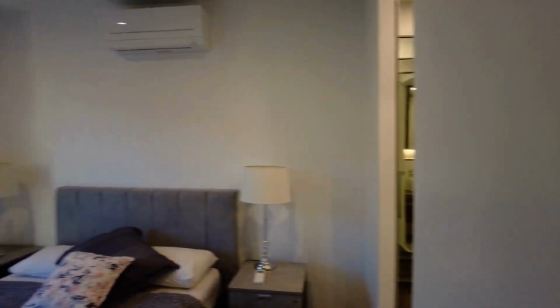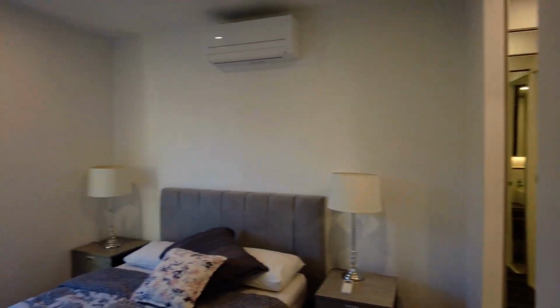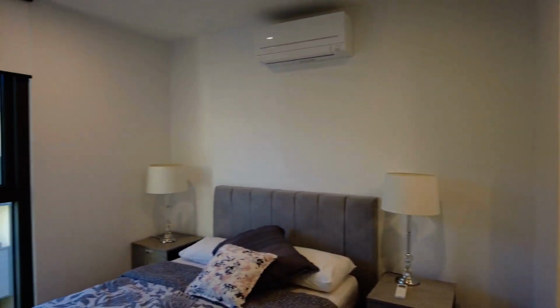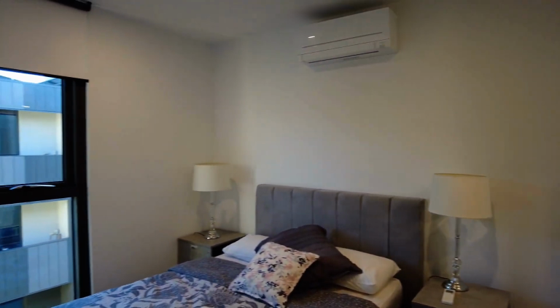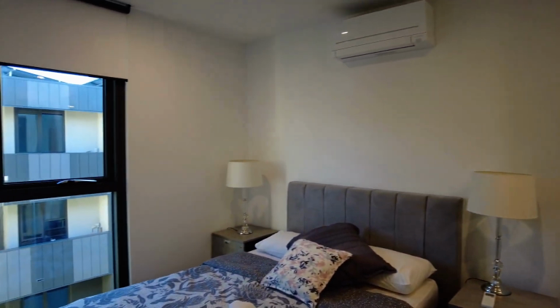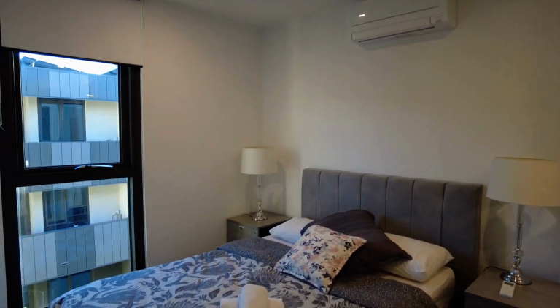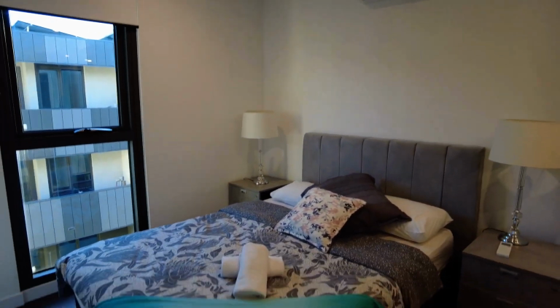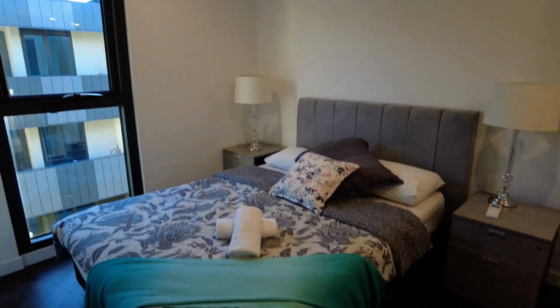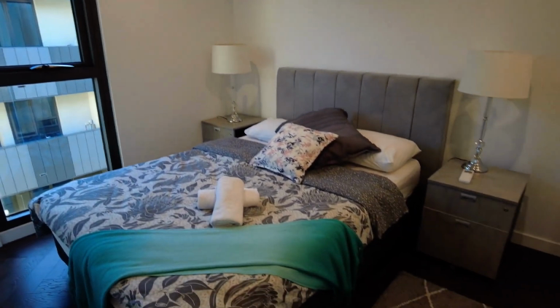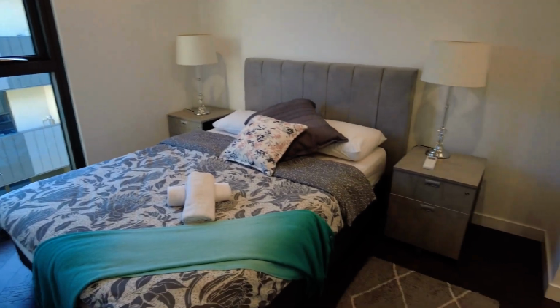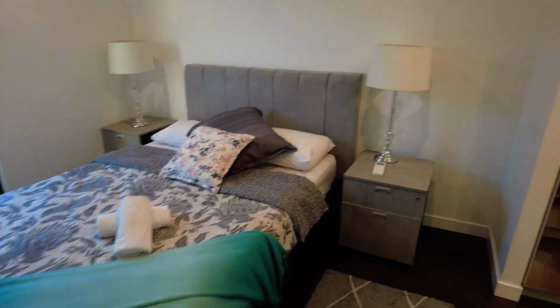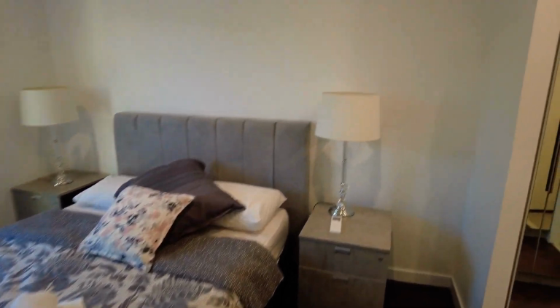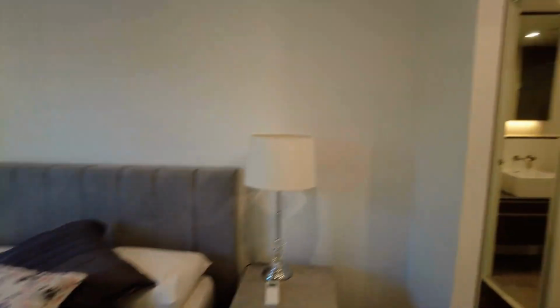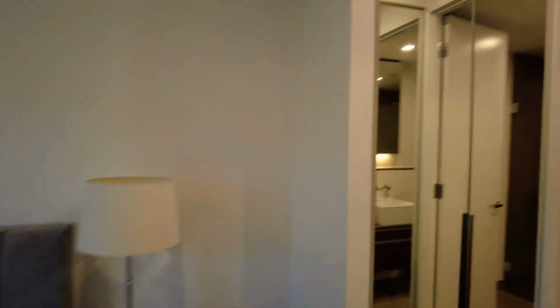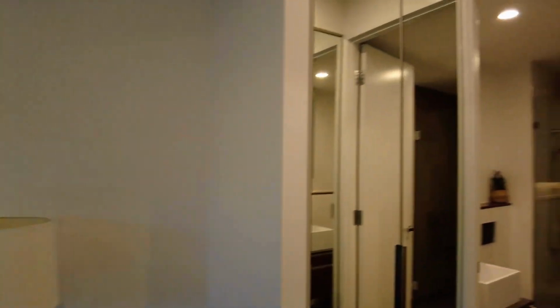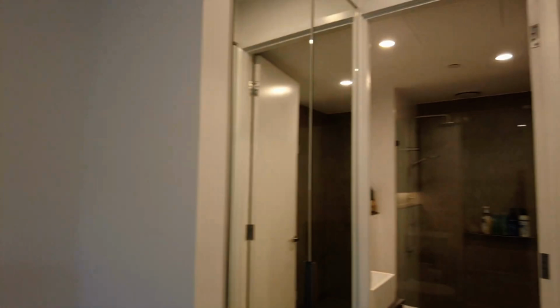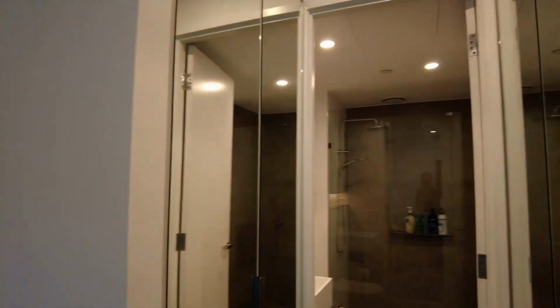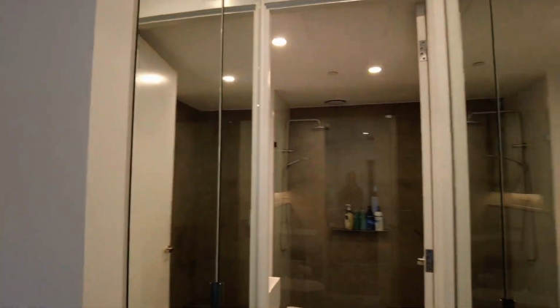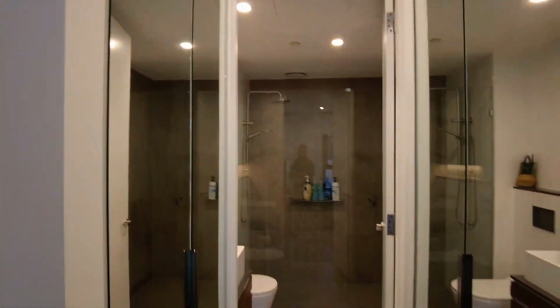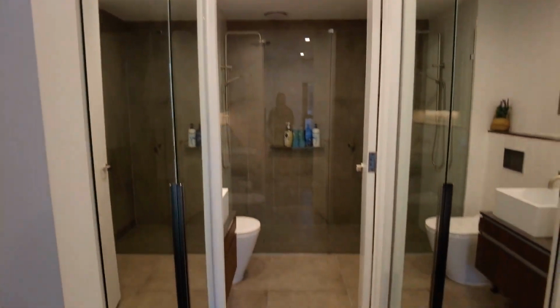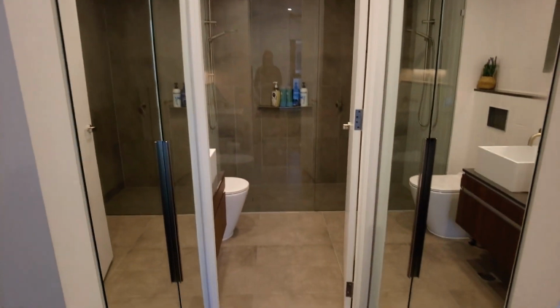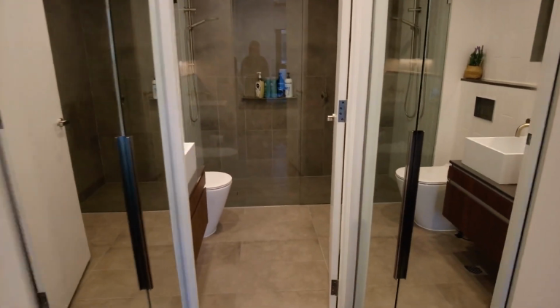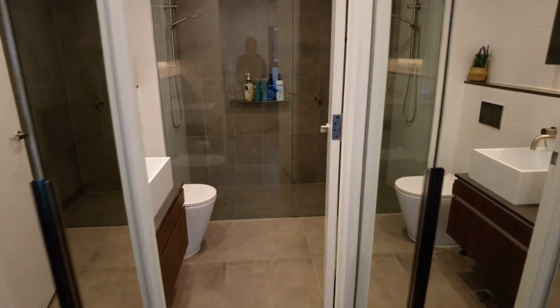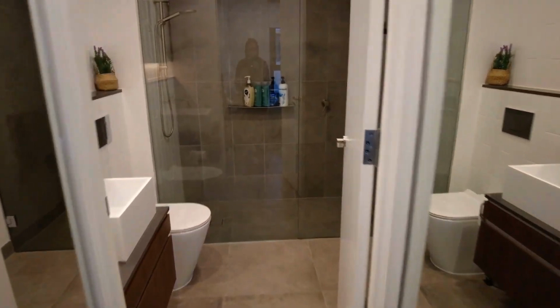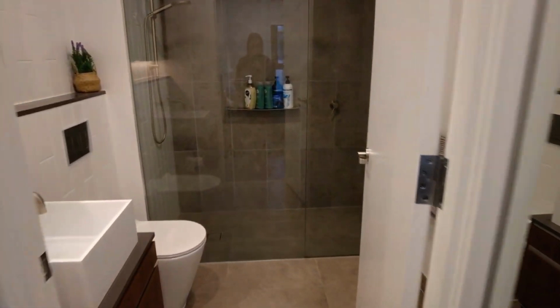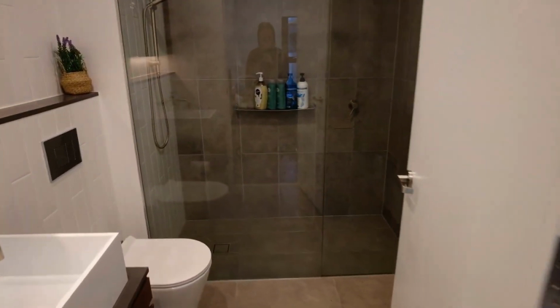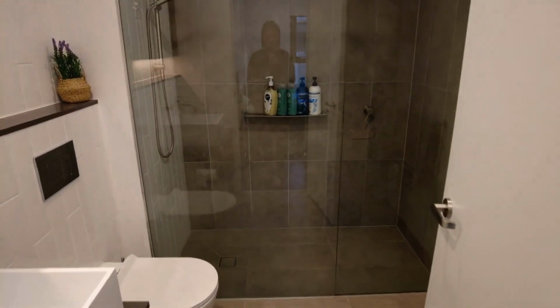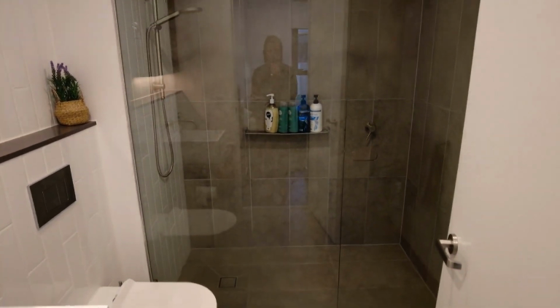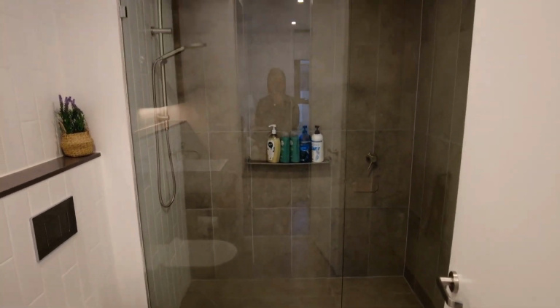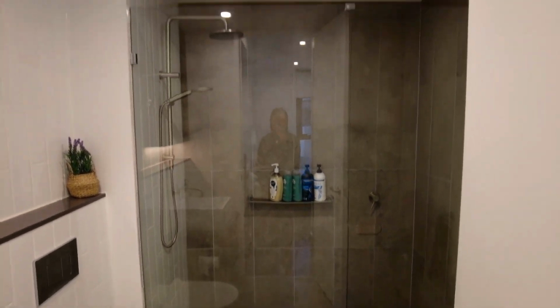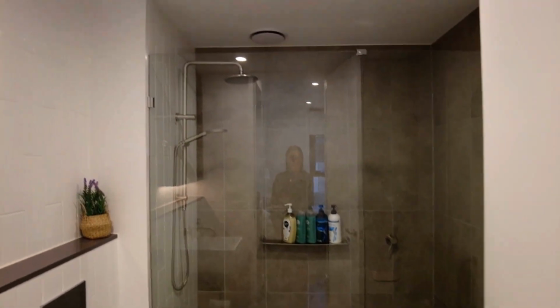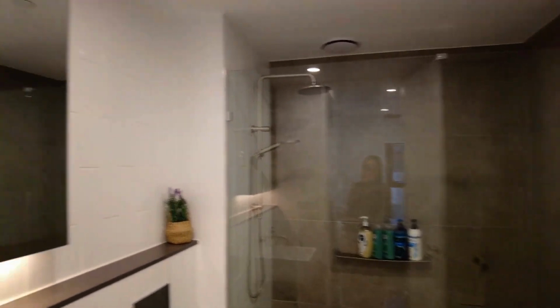Master bedroom here, as you can see, a queen size bed with bedside tables comfortably fitting as well. Split system heating and cooling, flowing through your built-in robes into your ensuite. The ensuite is tiled throughout with a large rain shower and mirrored vanity.